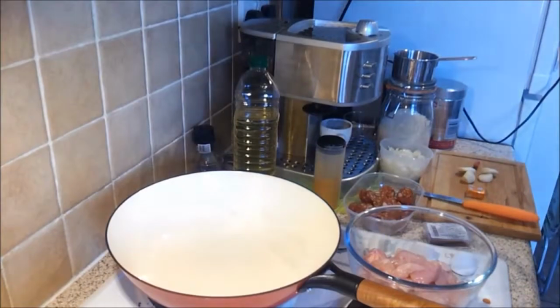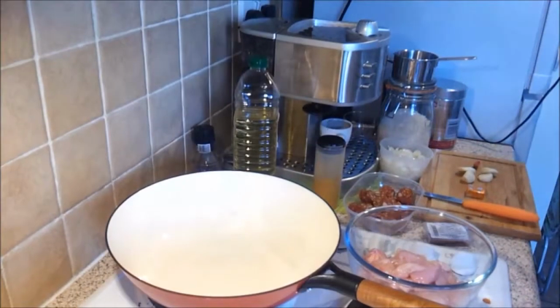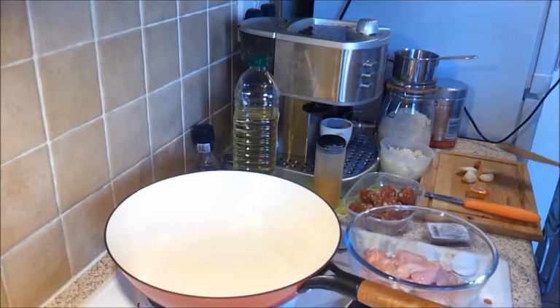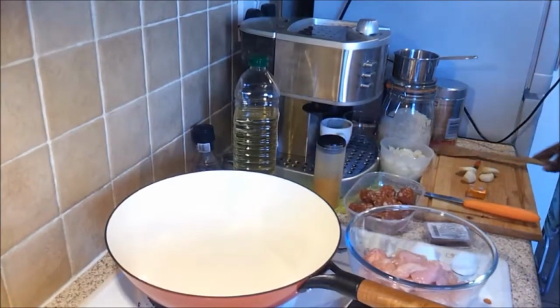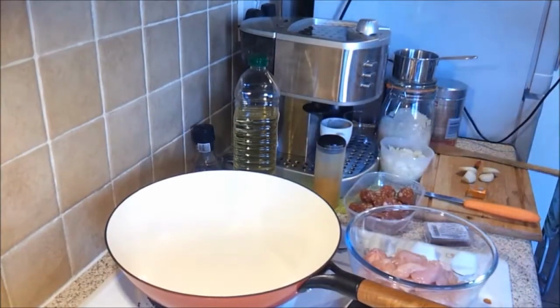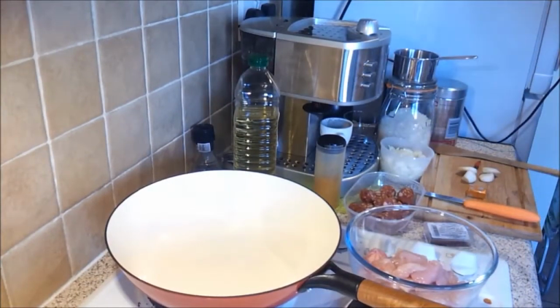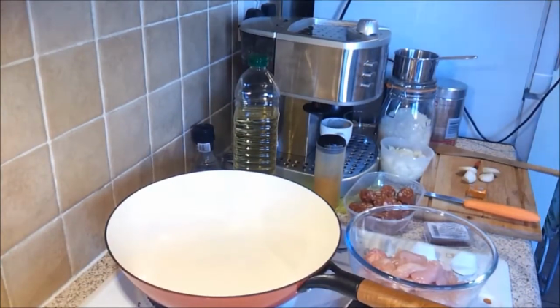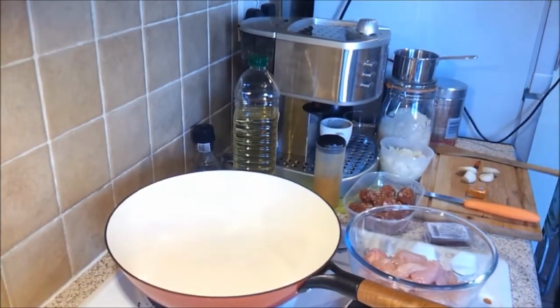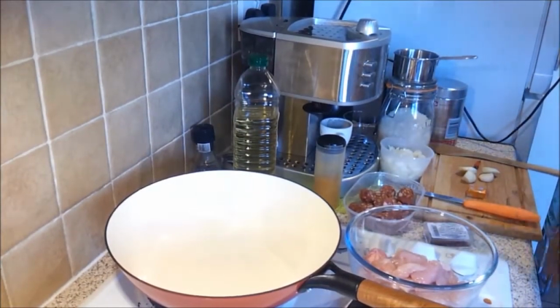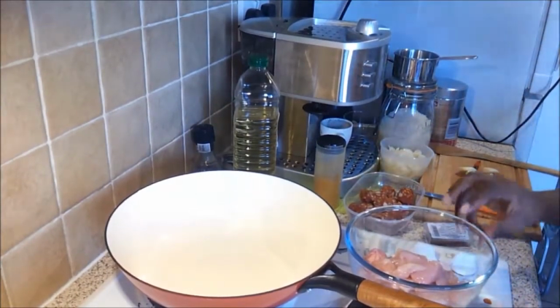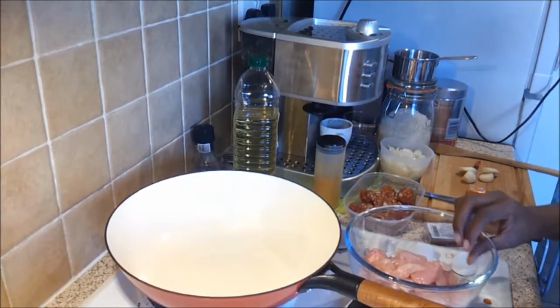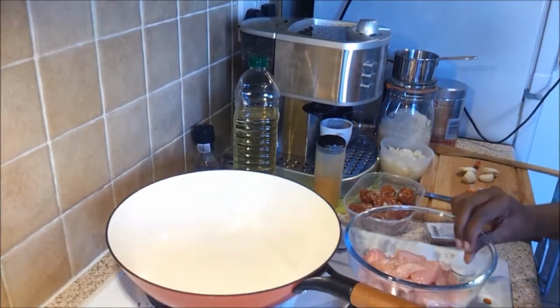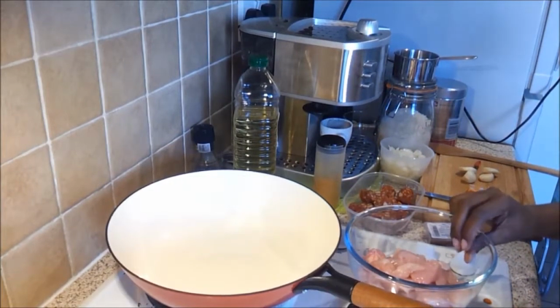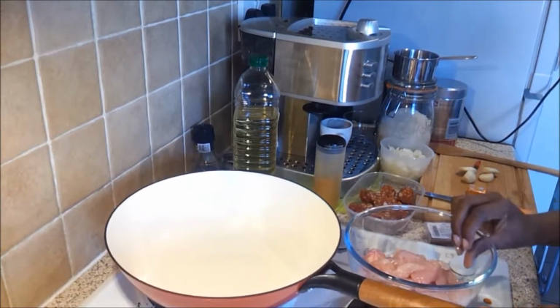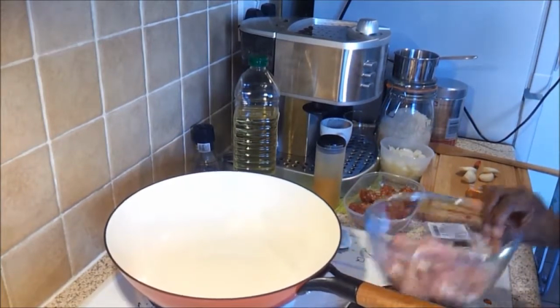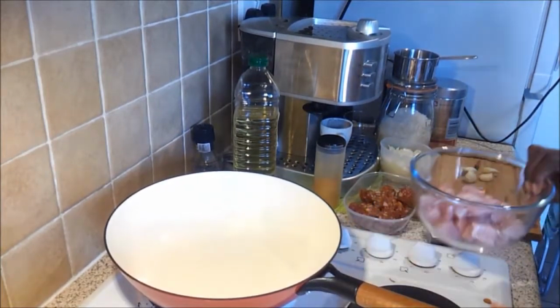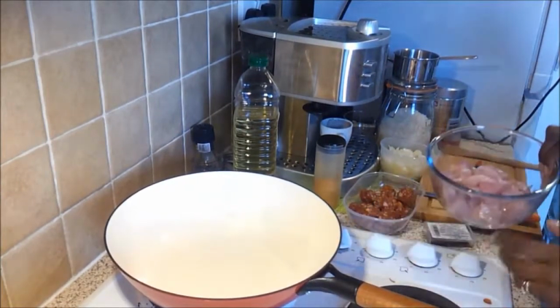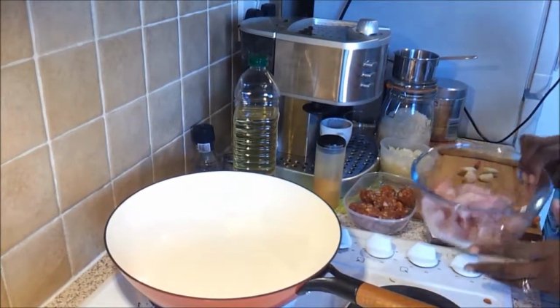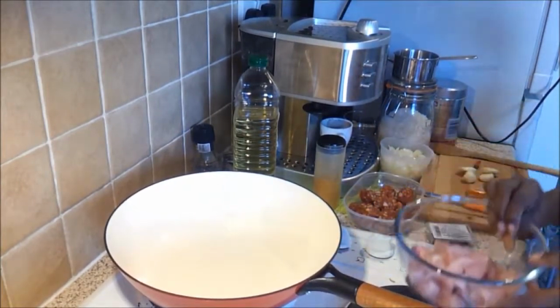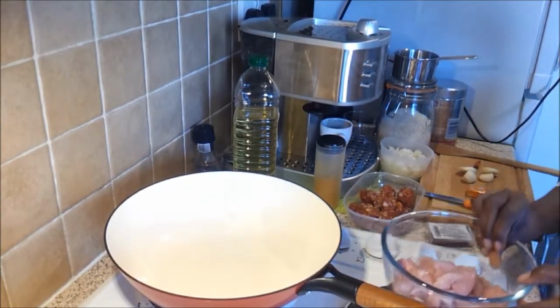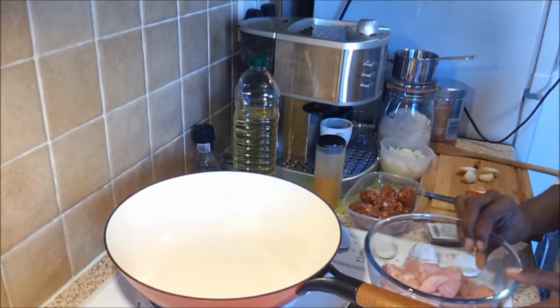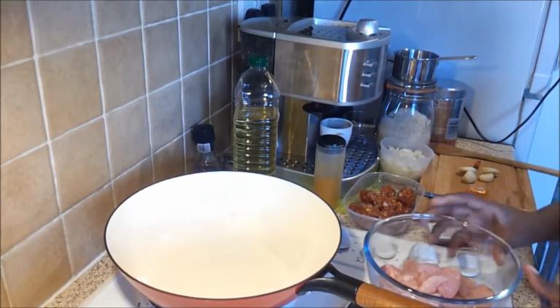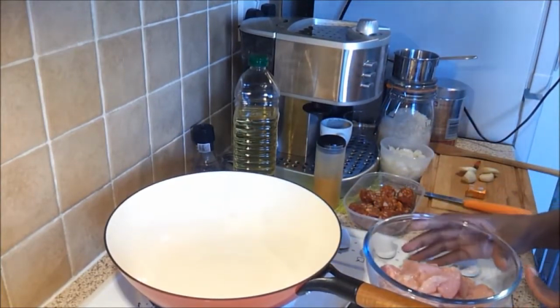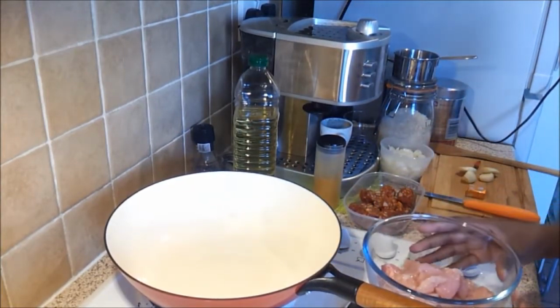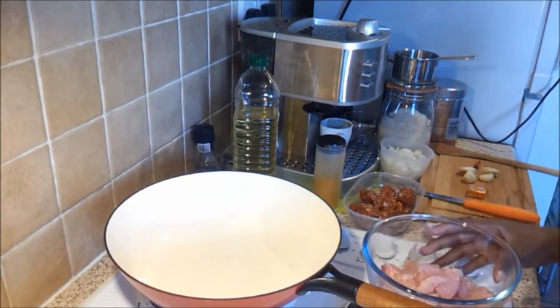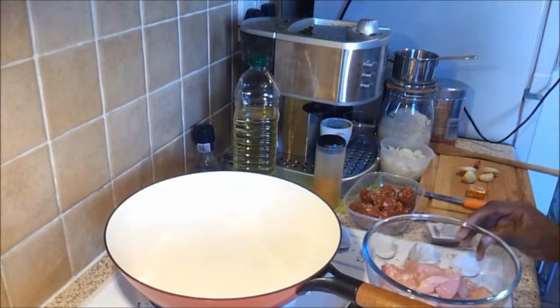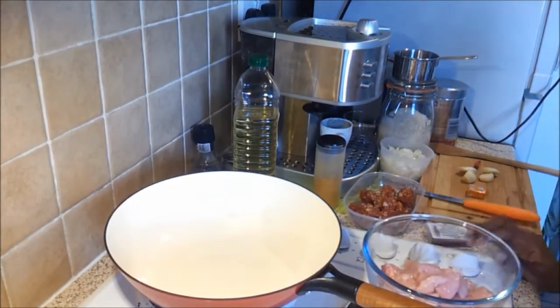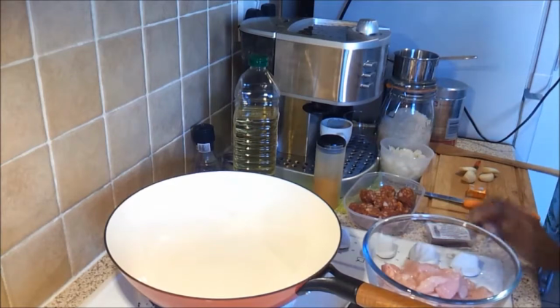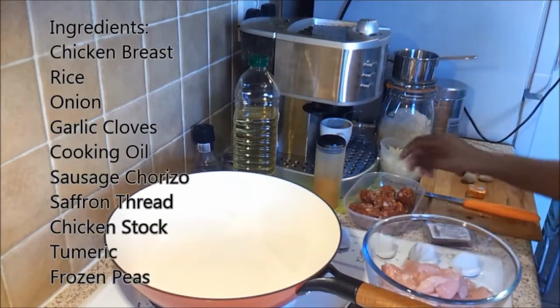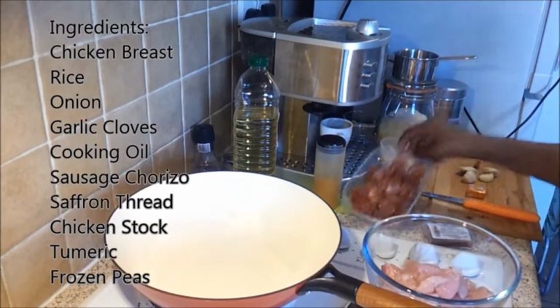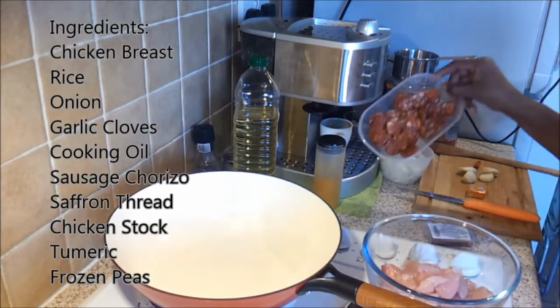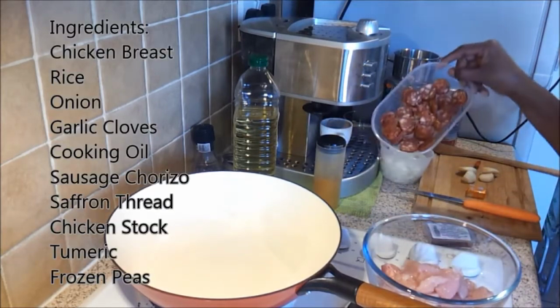Hi guys, good afternoon. Today I'm making a paella — chicken paella and chorizo.